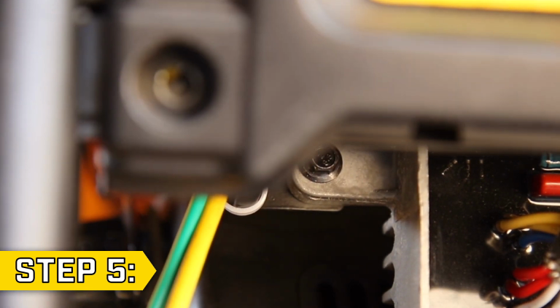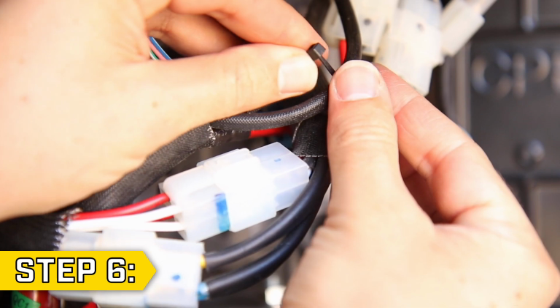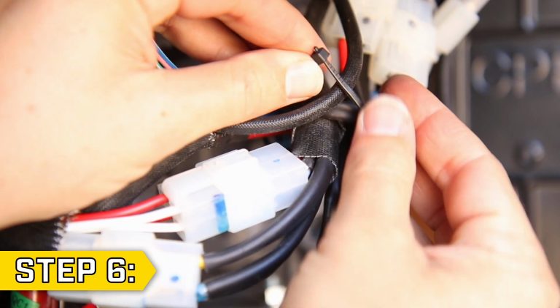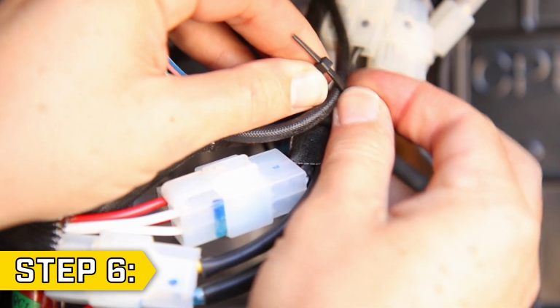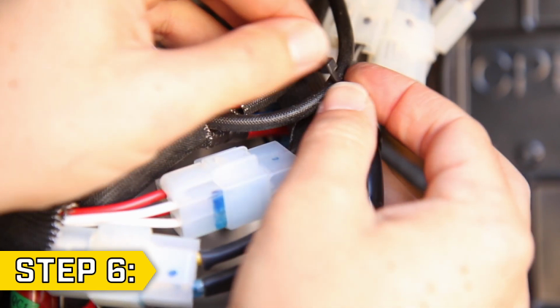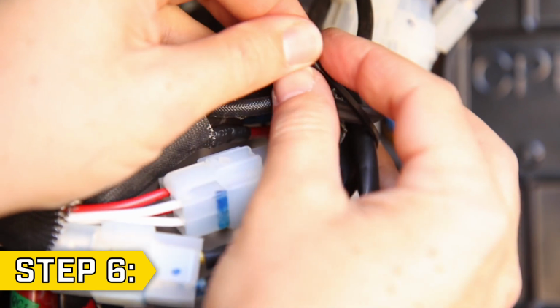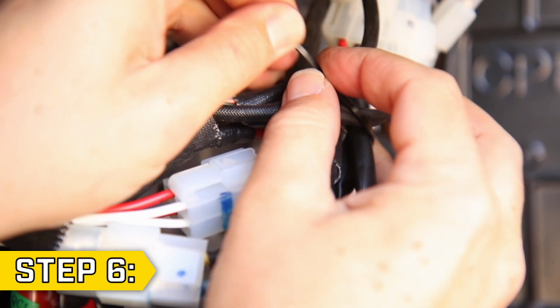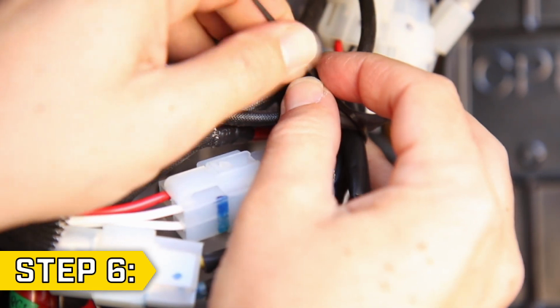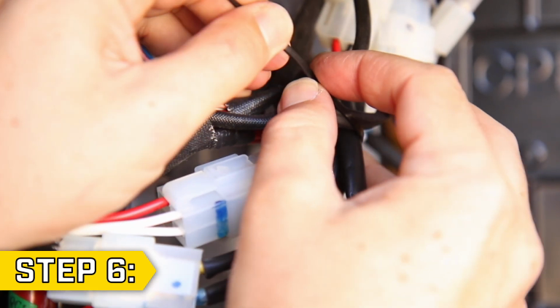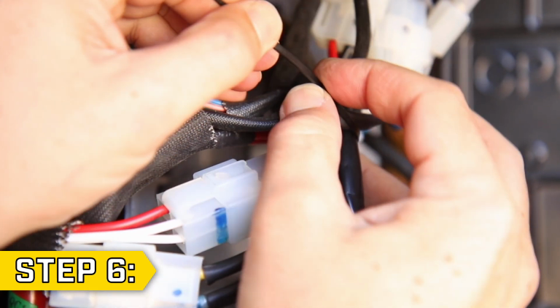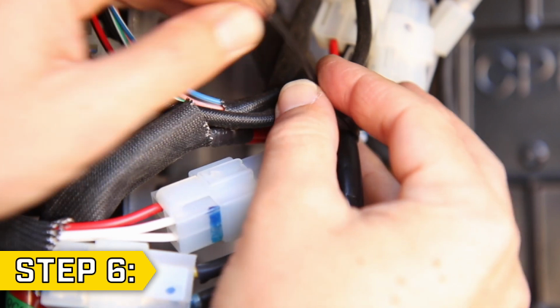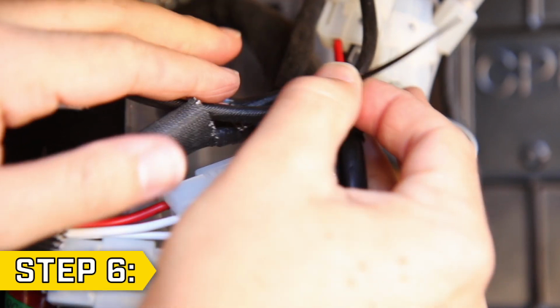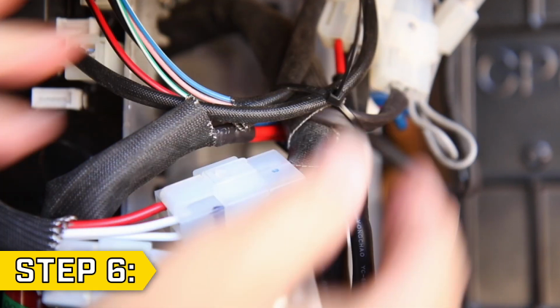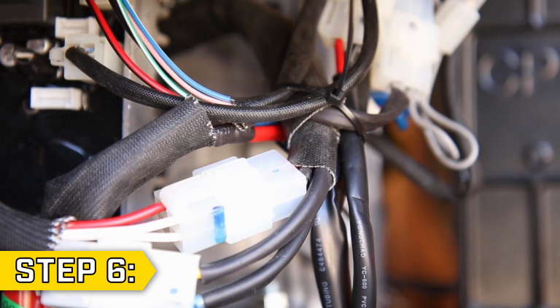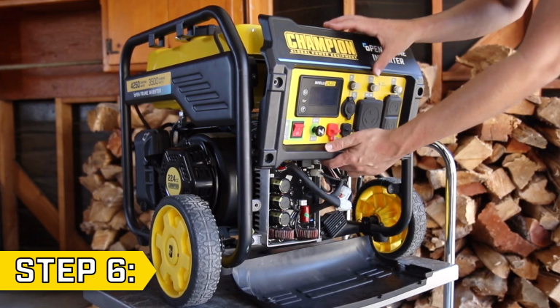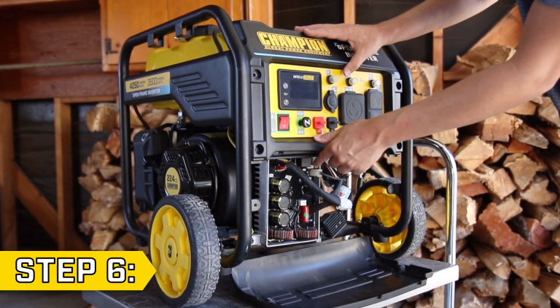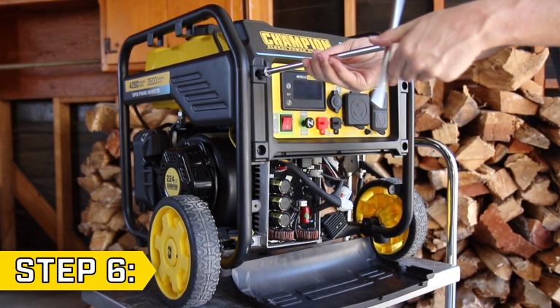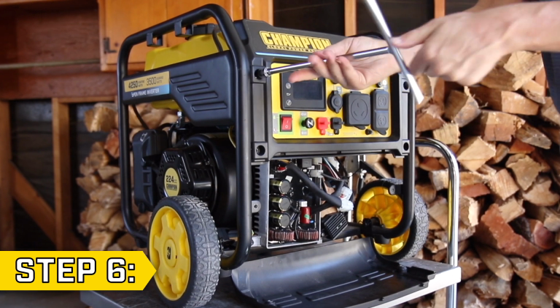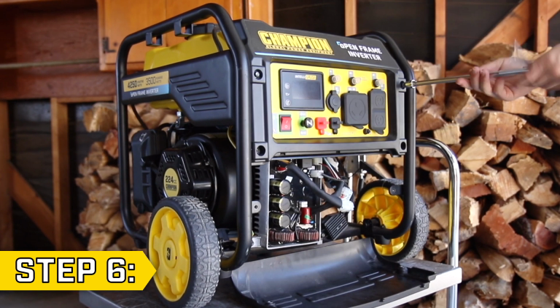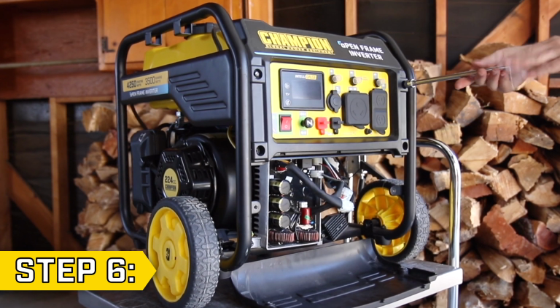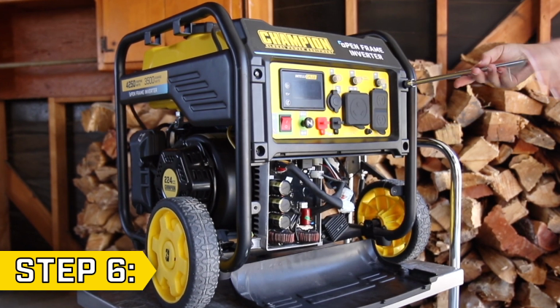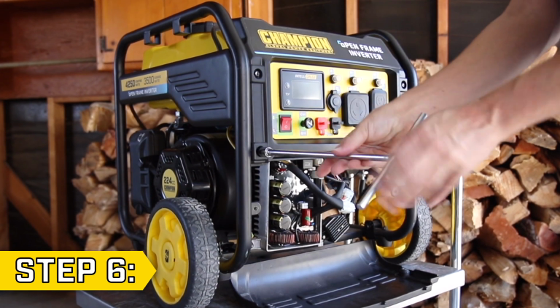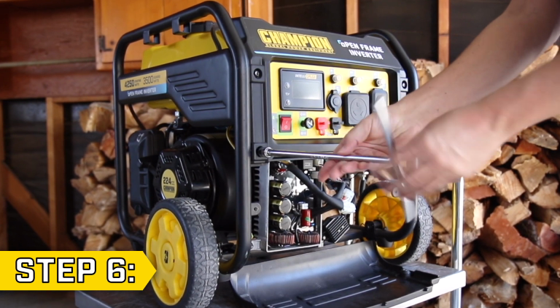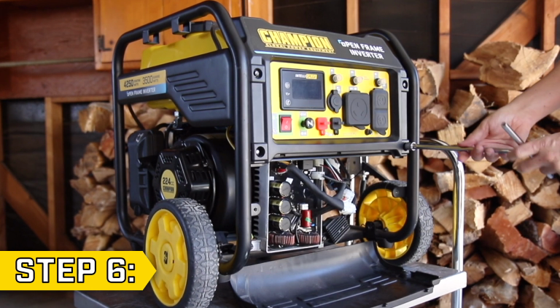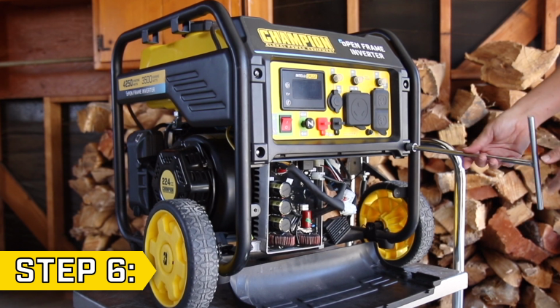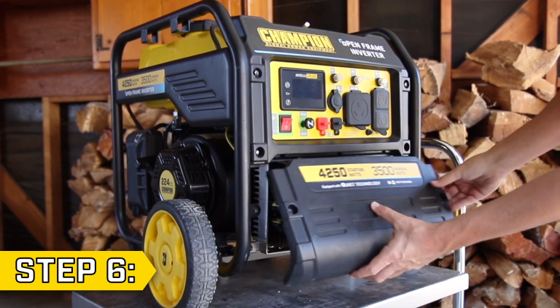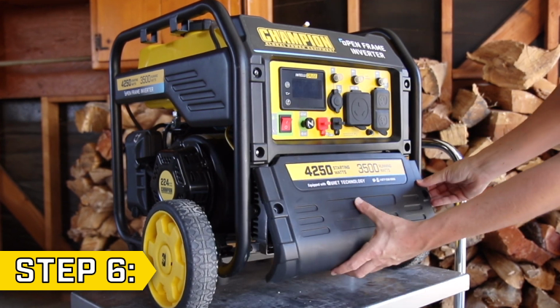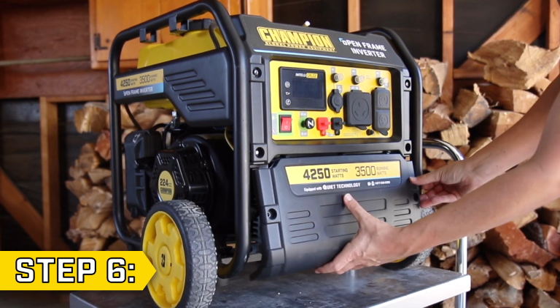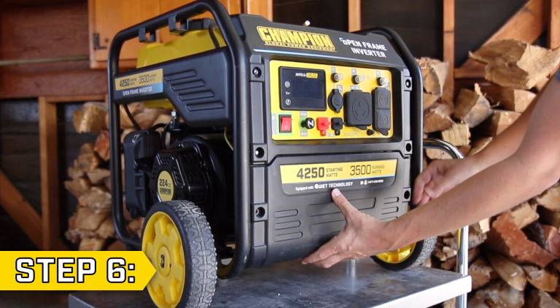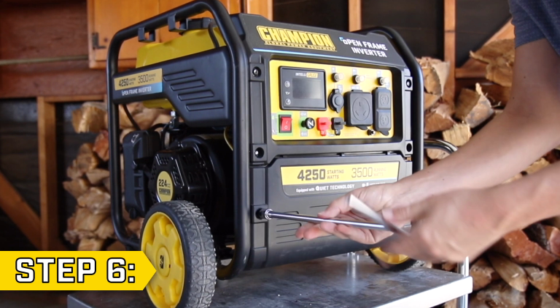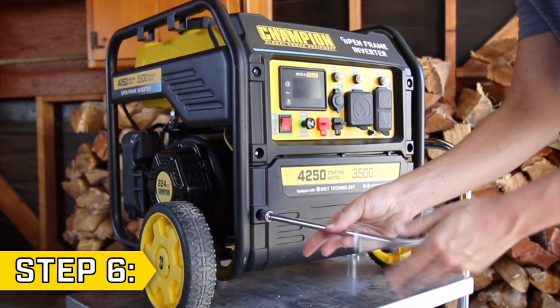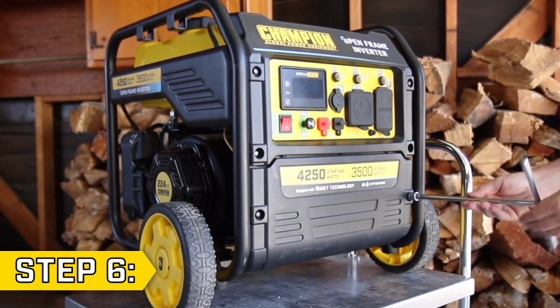Step 6. Gather all the wires together and bind them with a new zip tie. Then reposition the top panel, replace and tighten the four bolts, and set the lower panel in place and secure it with the two bolts.